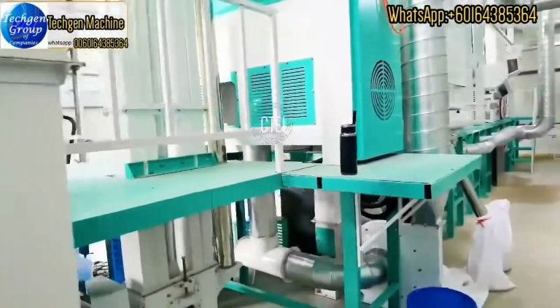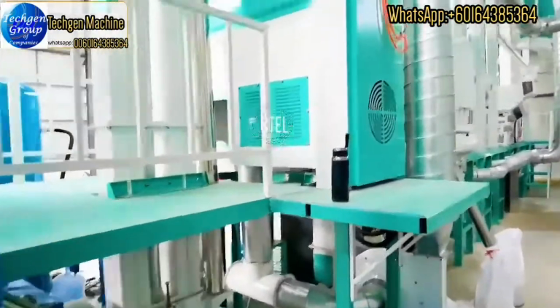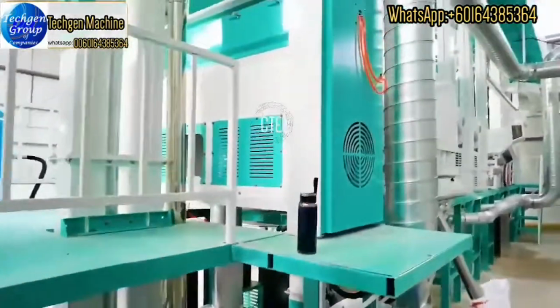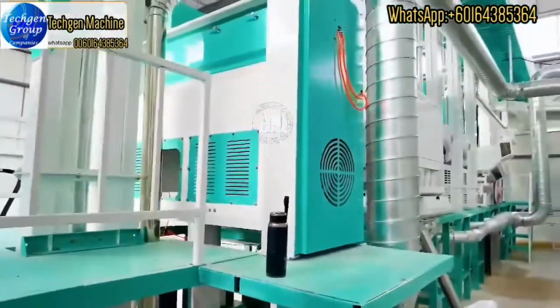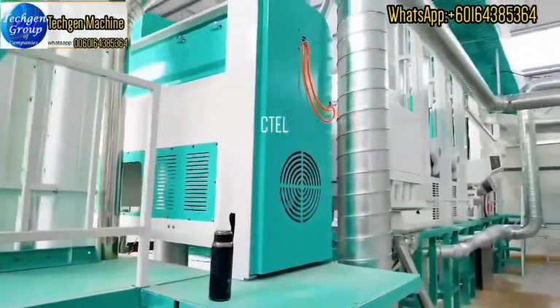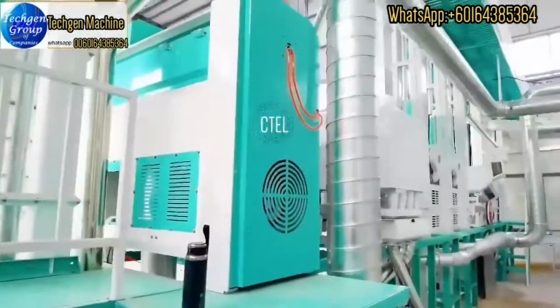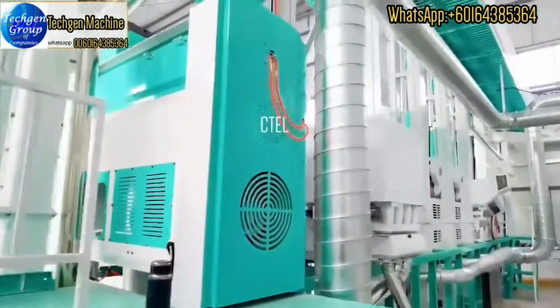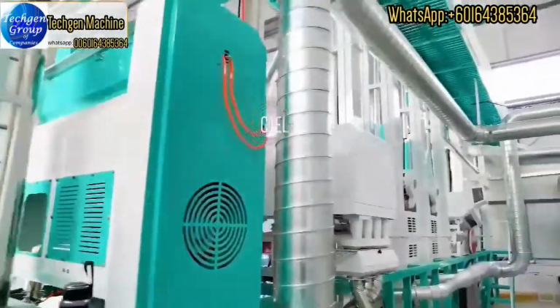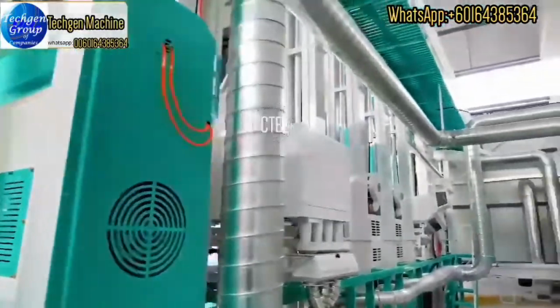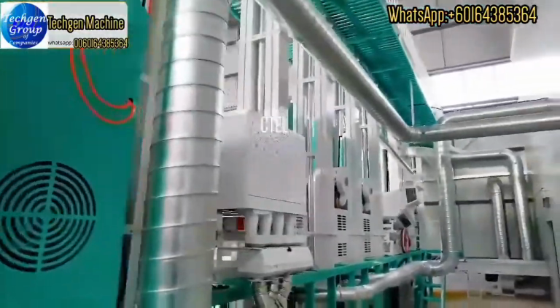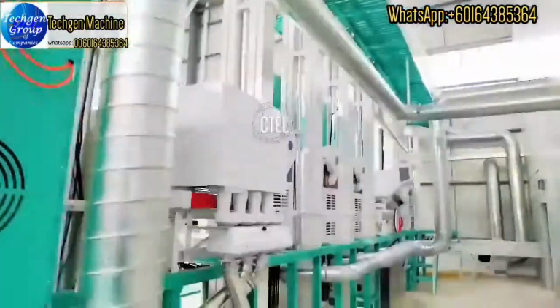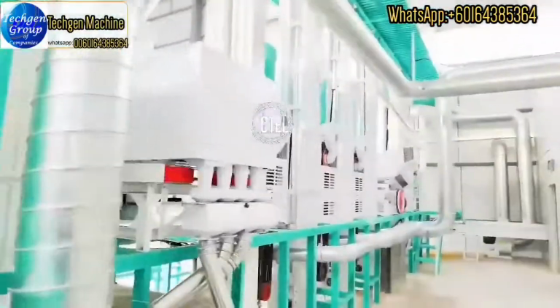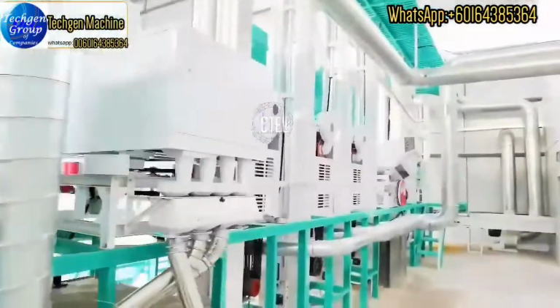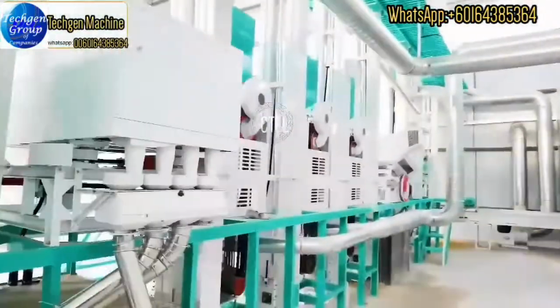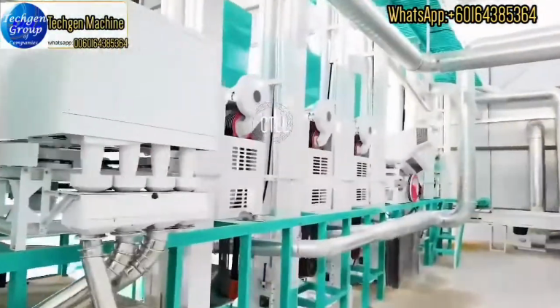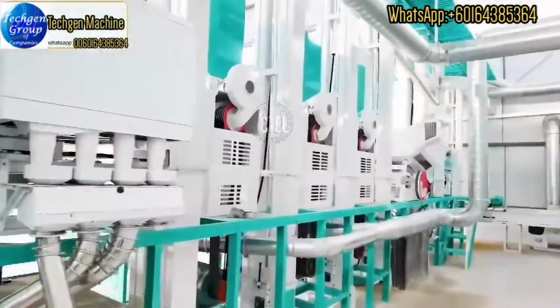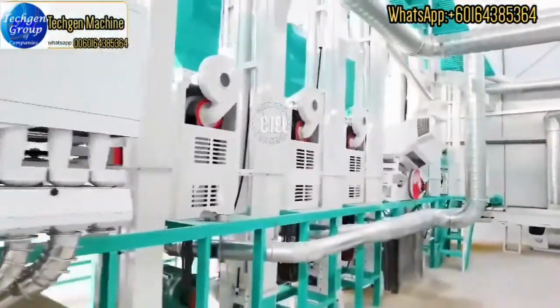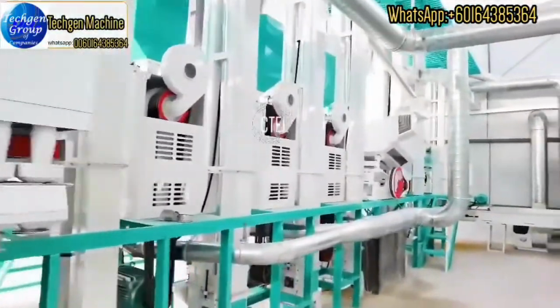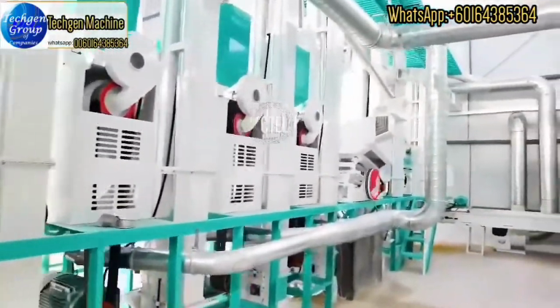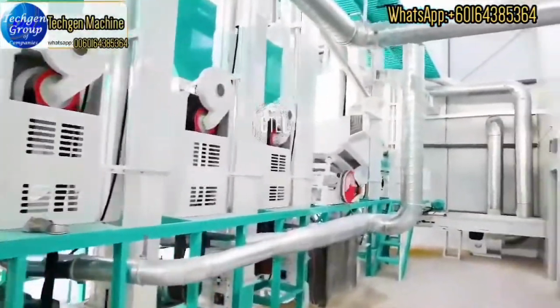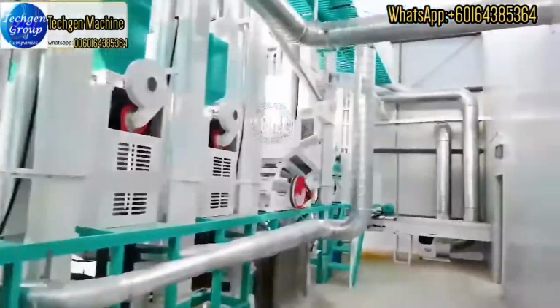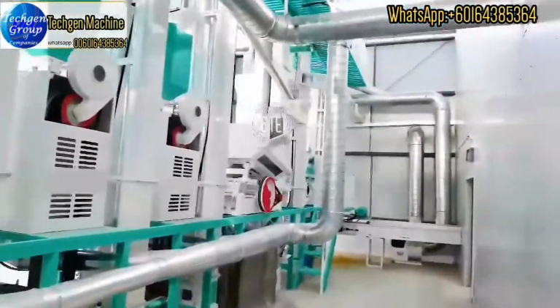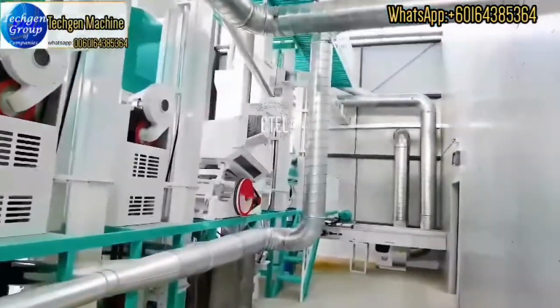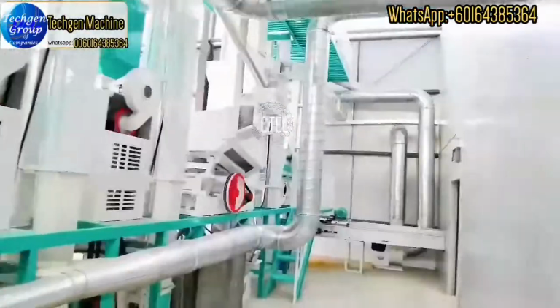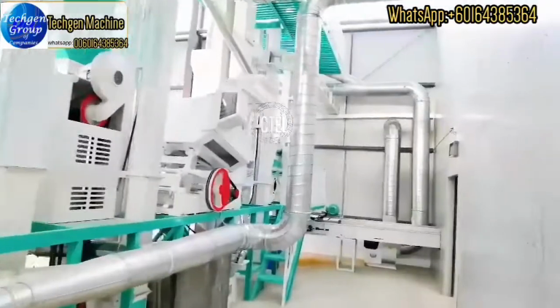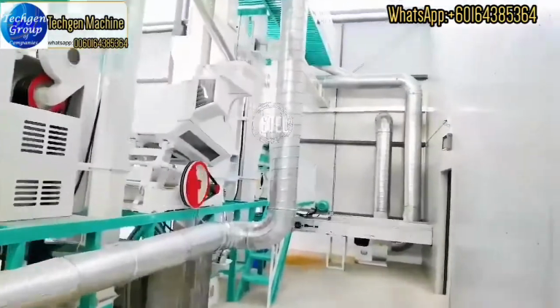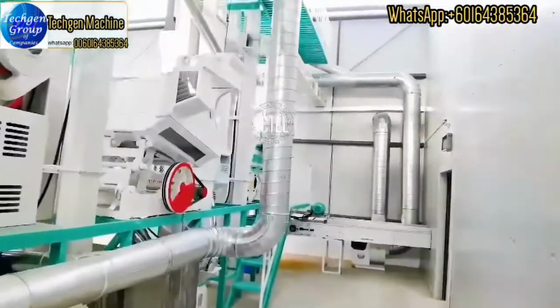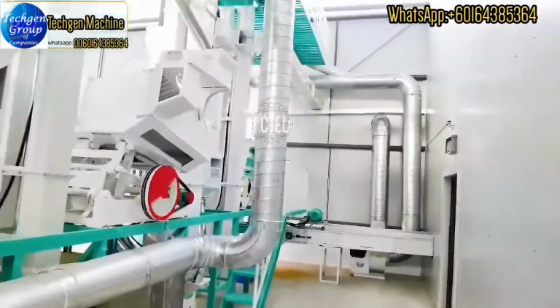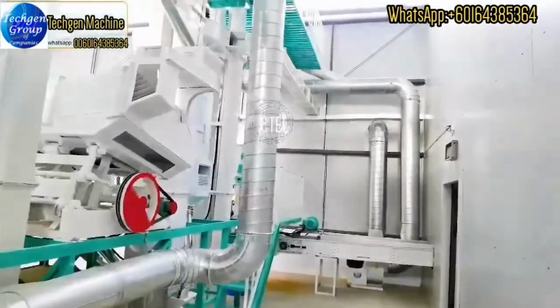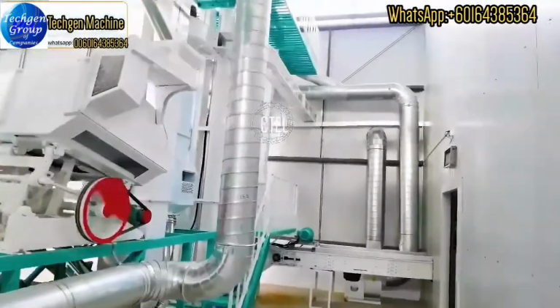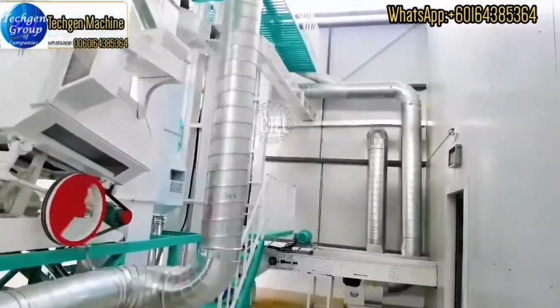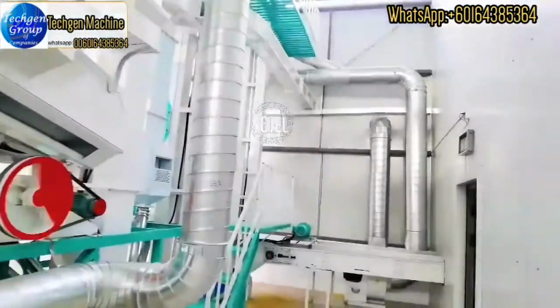You can also see that it uses a dust collection system, which can collect paddy husk and impurities to keep your factory clean.